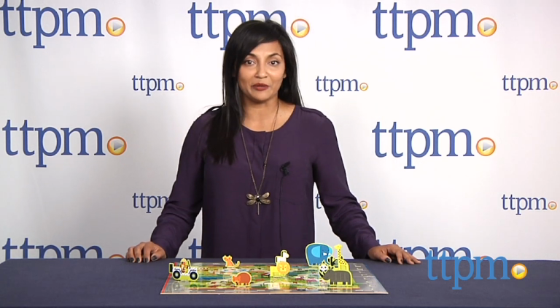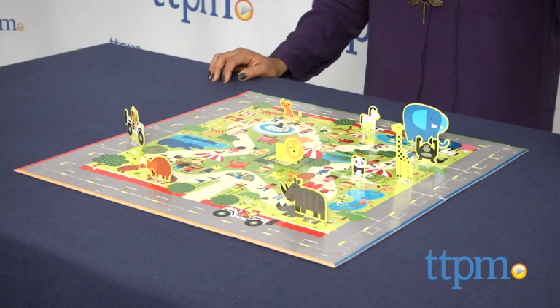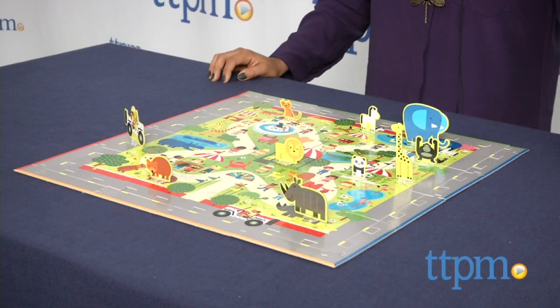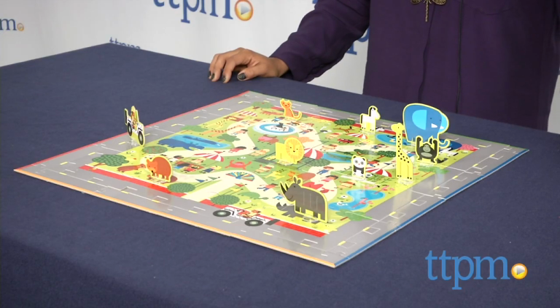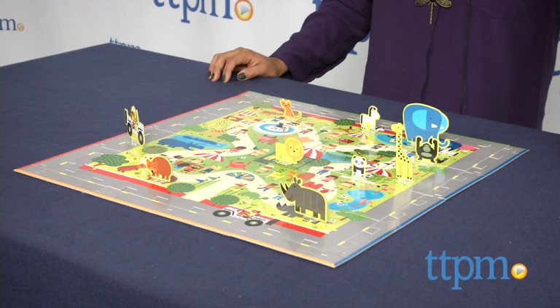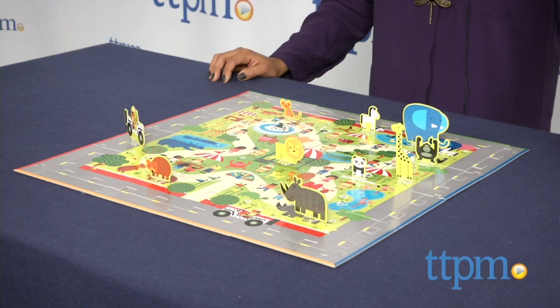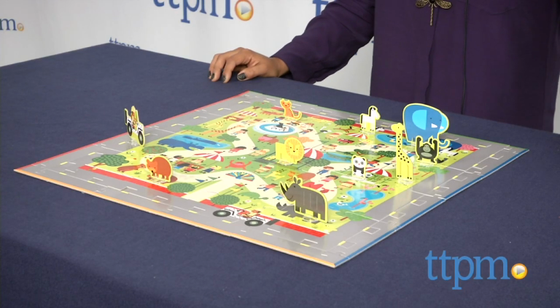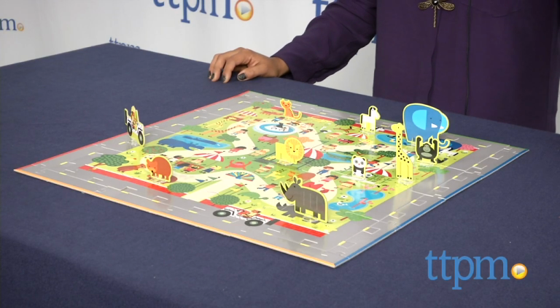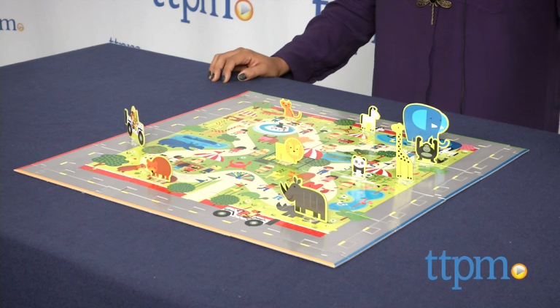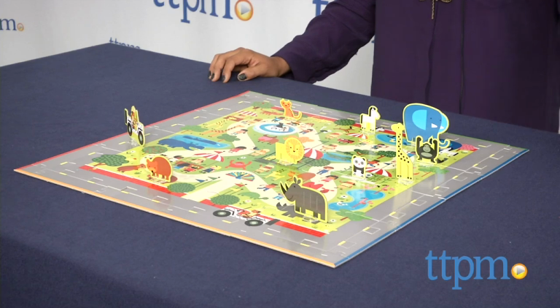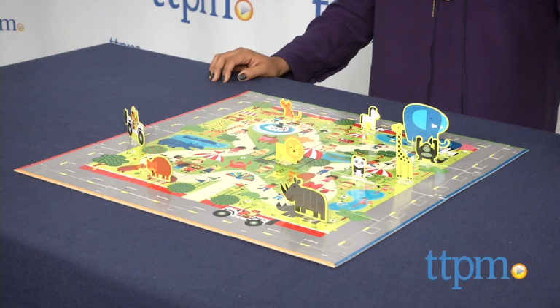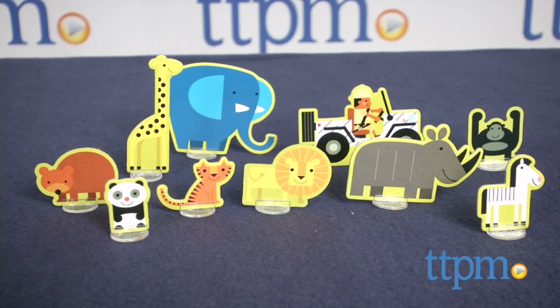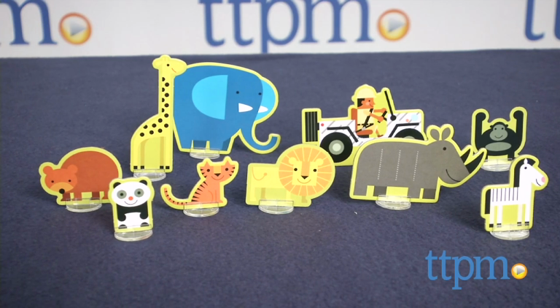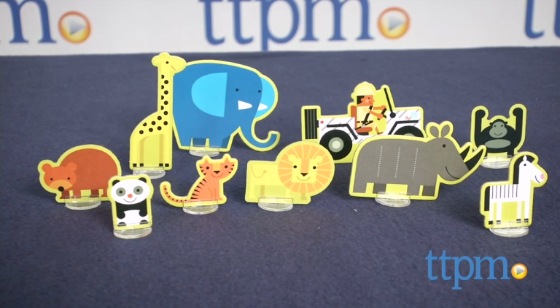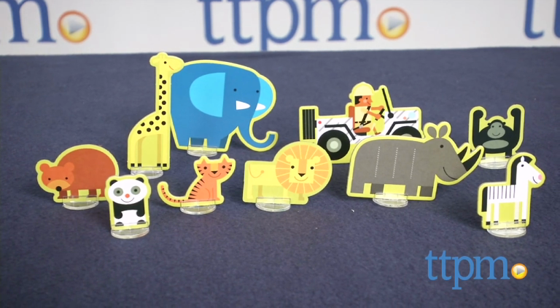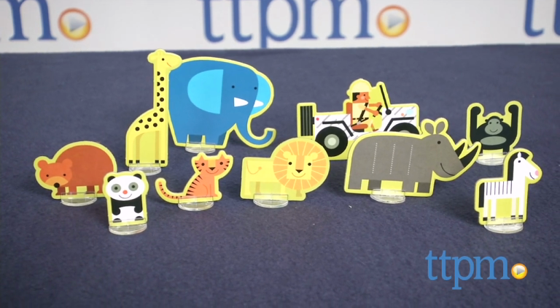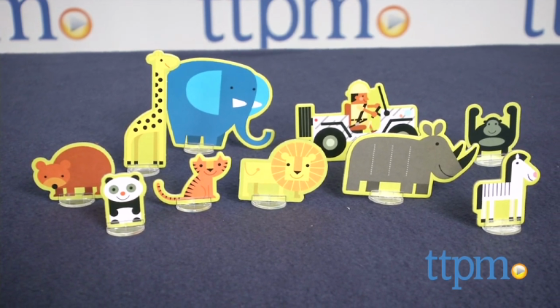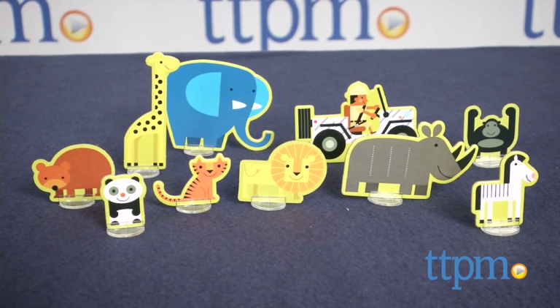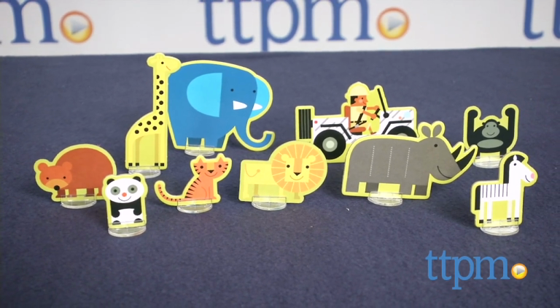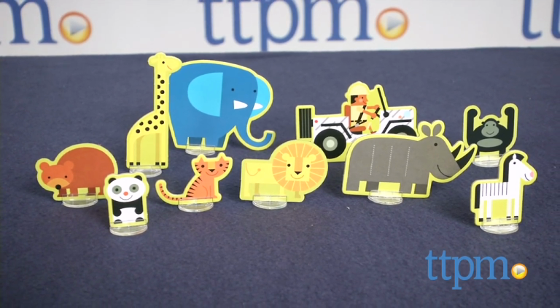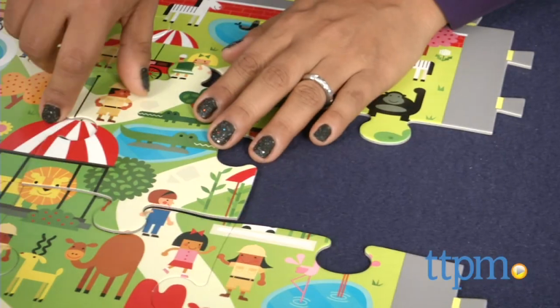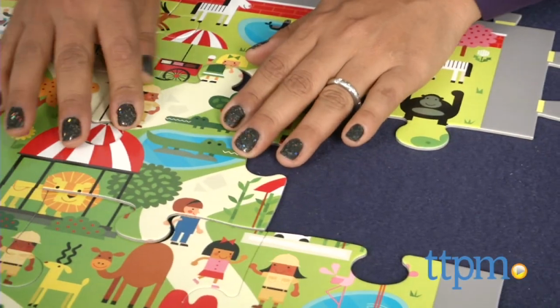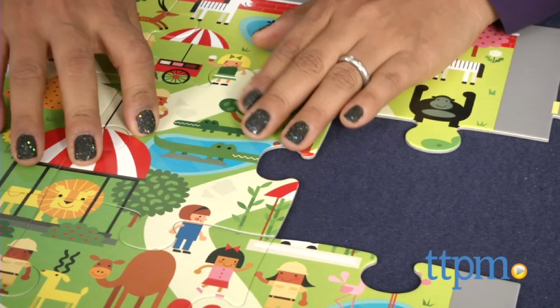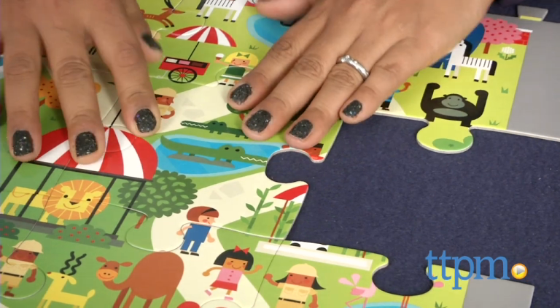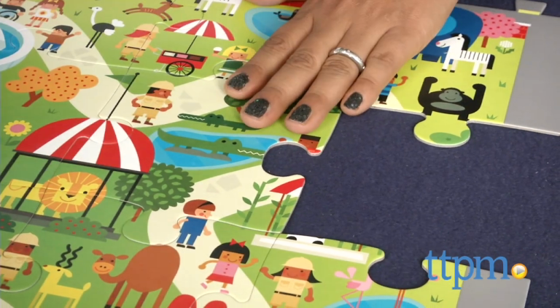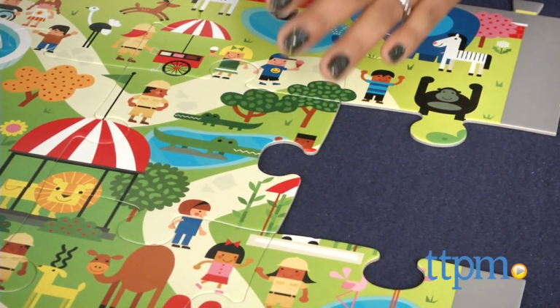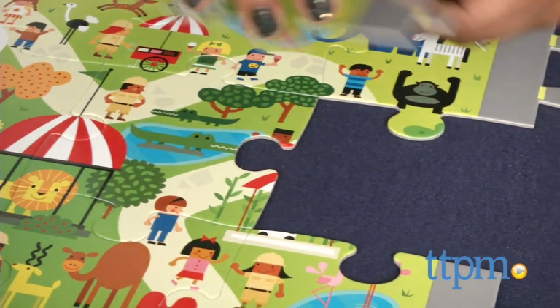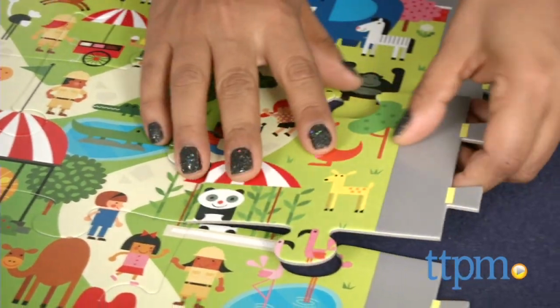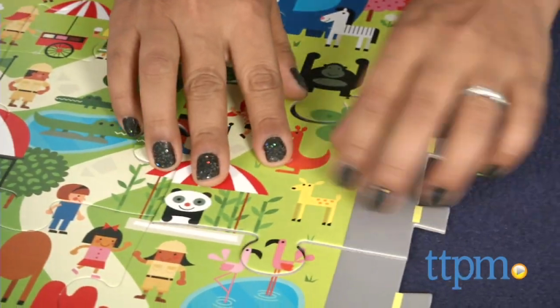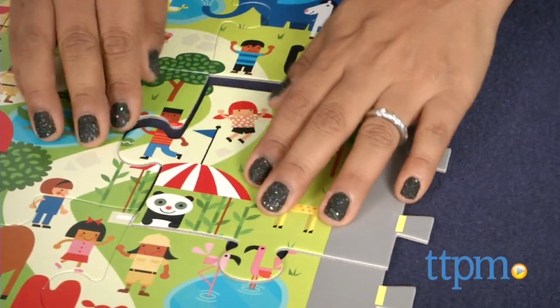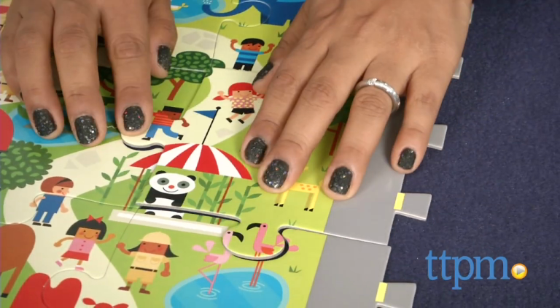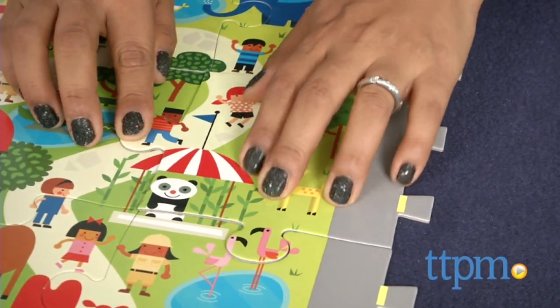This is a 36-piece cardboard puzzle set which also includes 10 play pals. The pieces are large, so while it does offer a challenge, it's still pretty easy to put together and young kids will love the sense of accomplishment when finished.